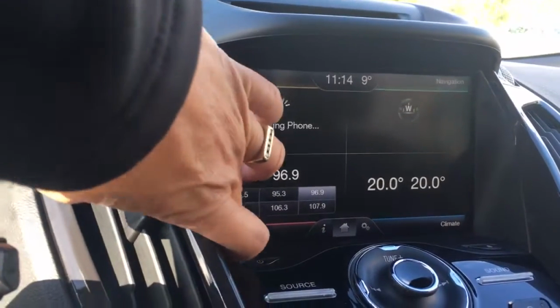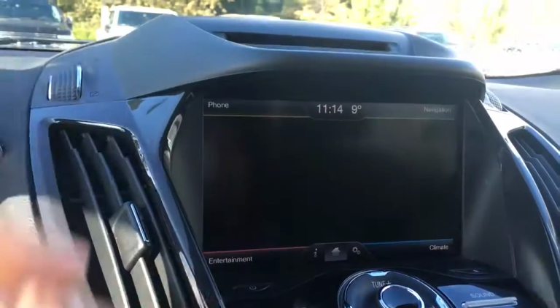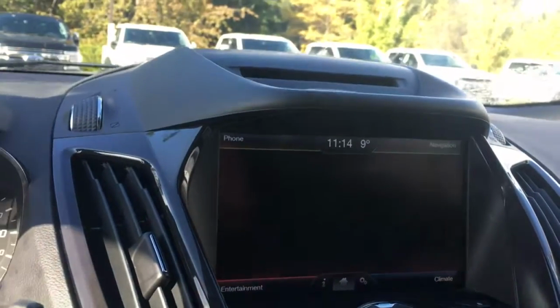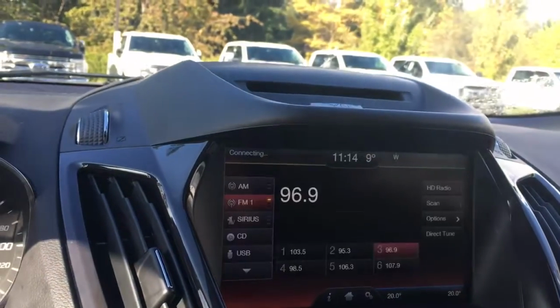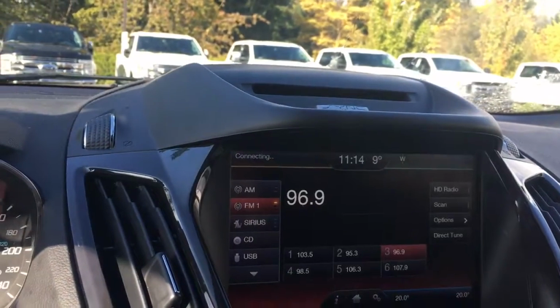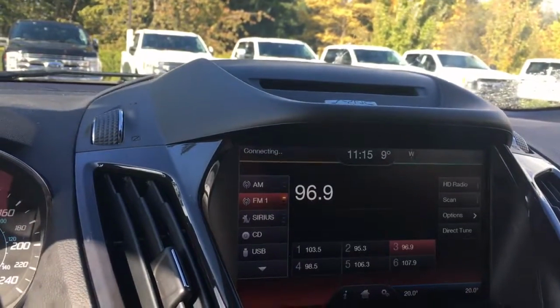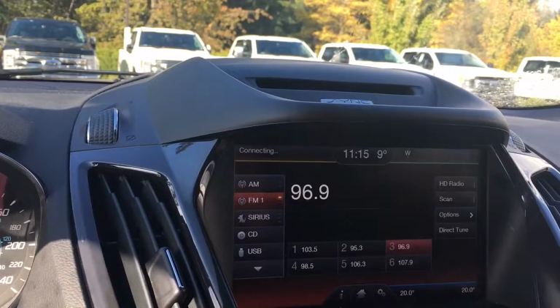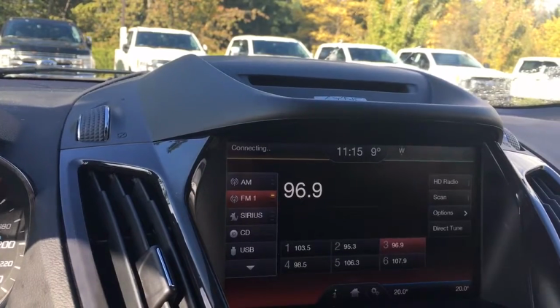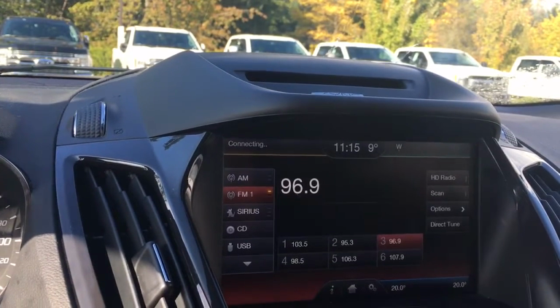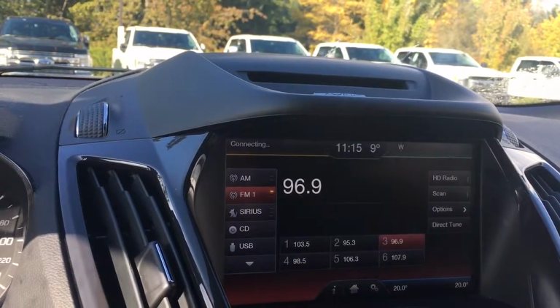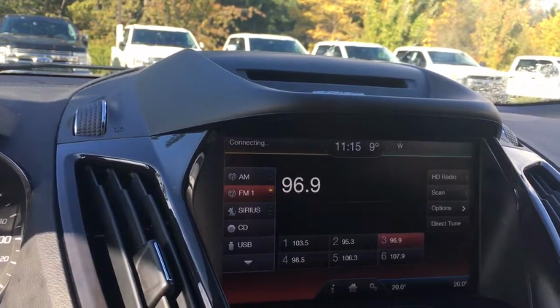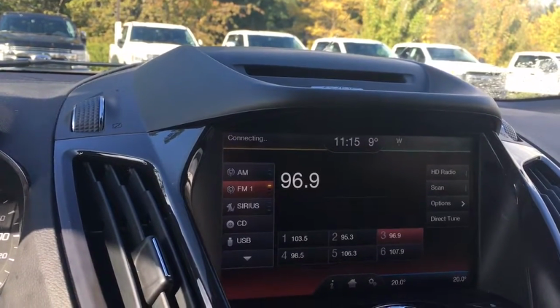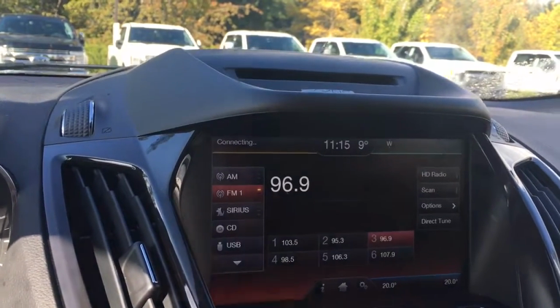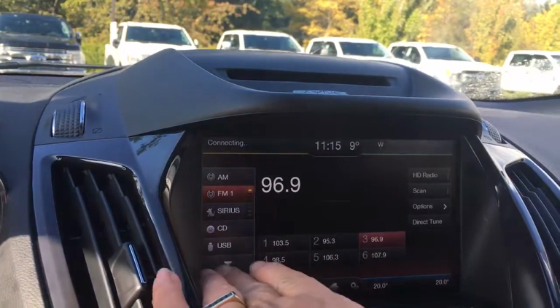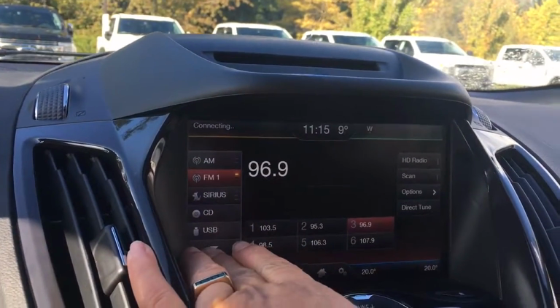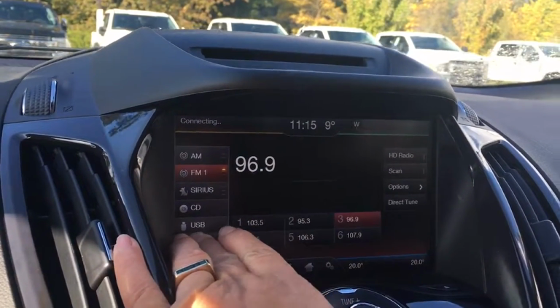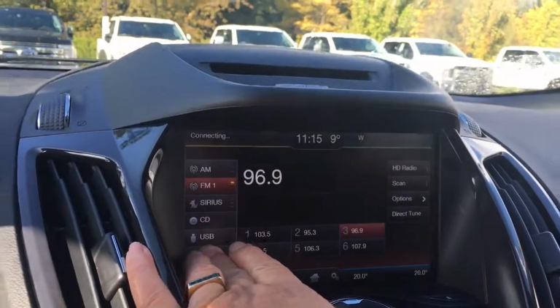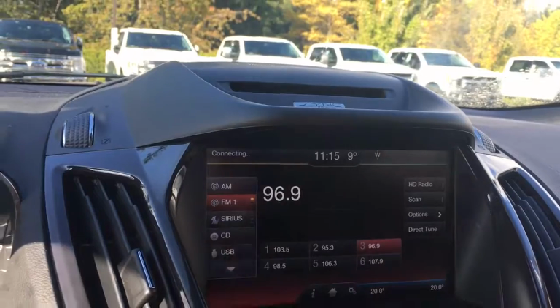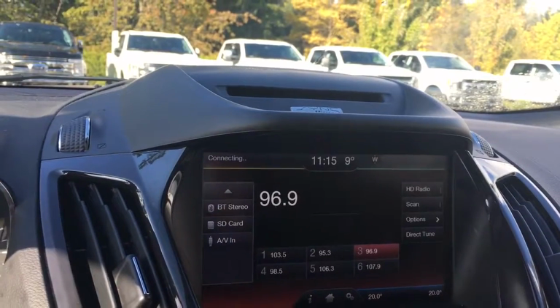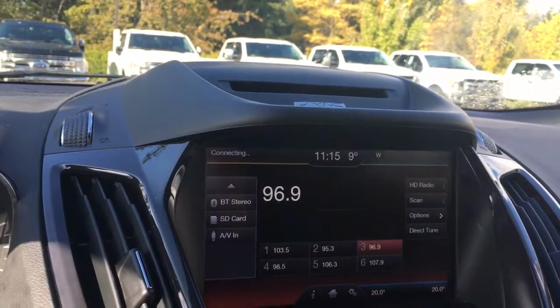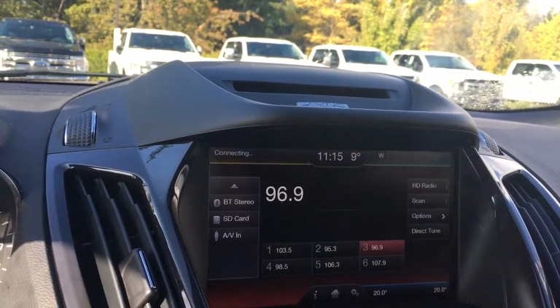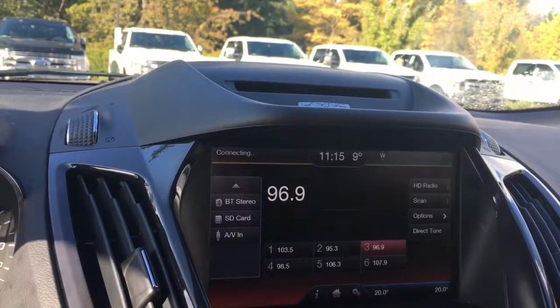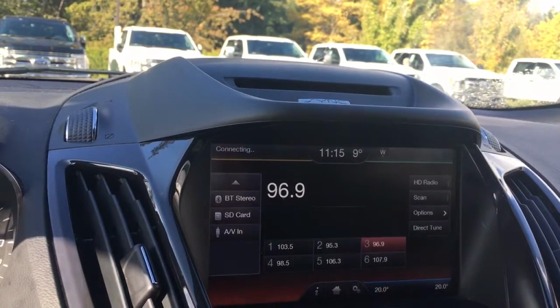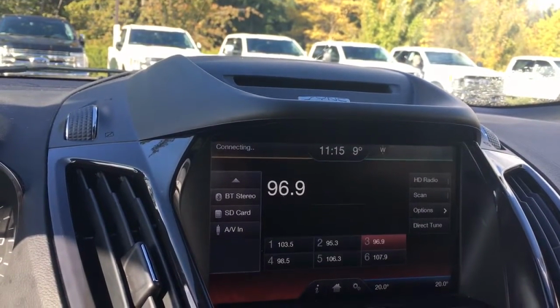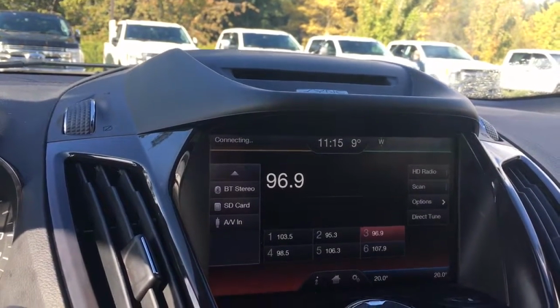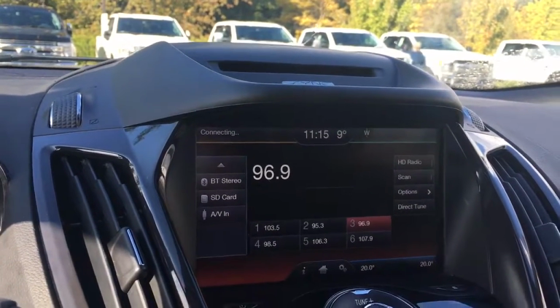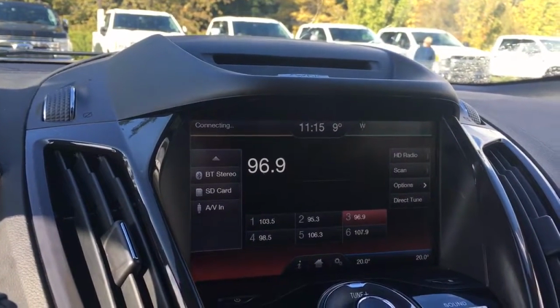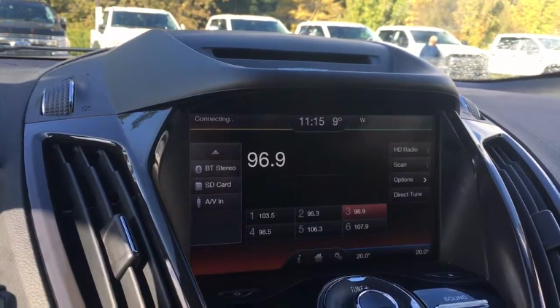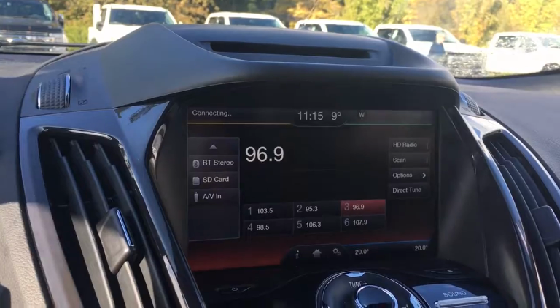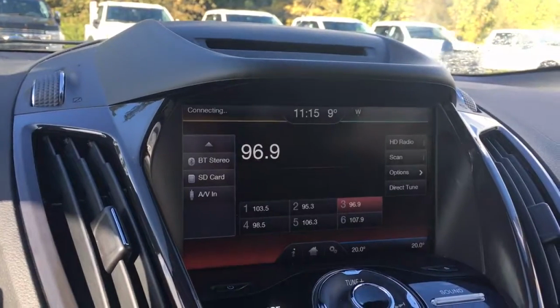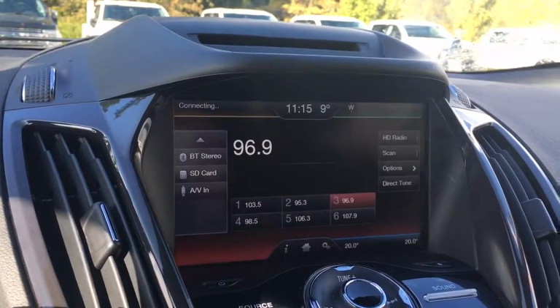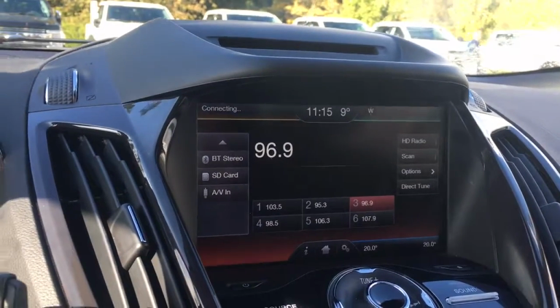When we push on entertainment we have the choices of our different sources: AM, FM, Sirius Radio, CD, USB, Bluetooth stereo, SD card, and AV in. This is also where we're going to see our backup camera view when we put the vehicle in reverse.